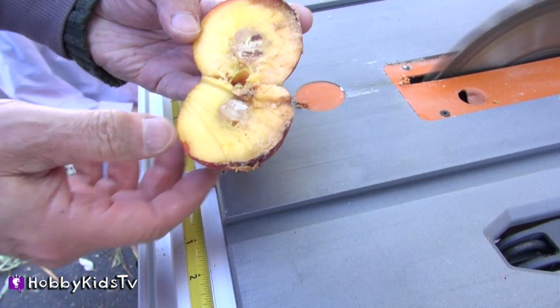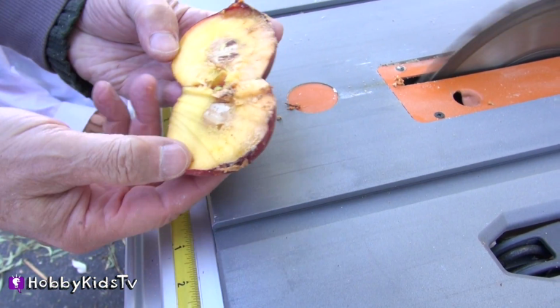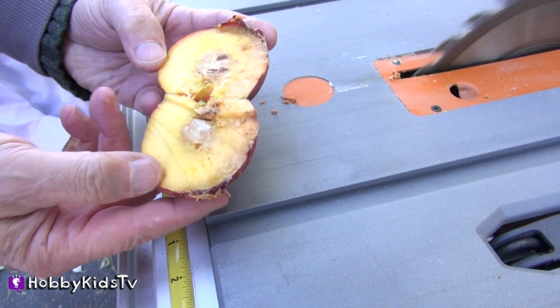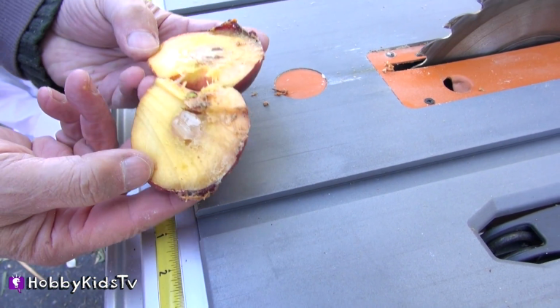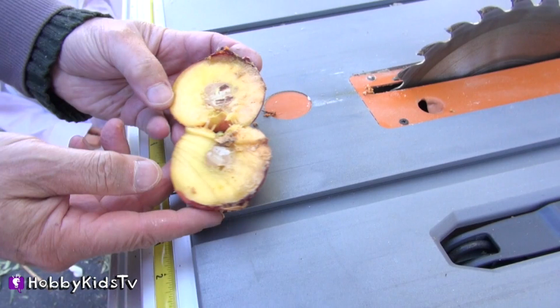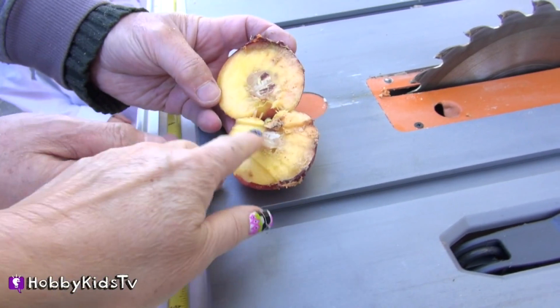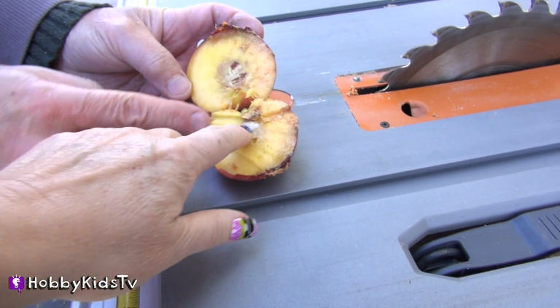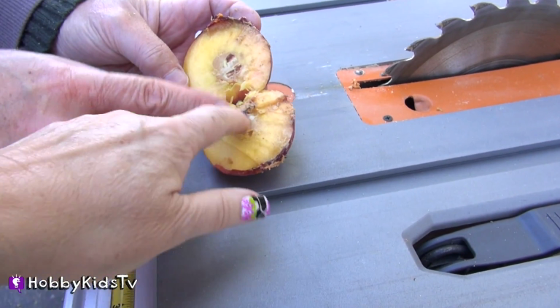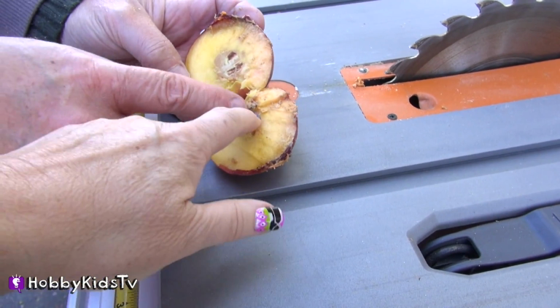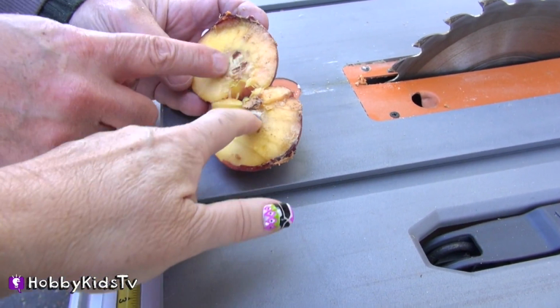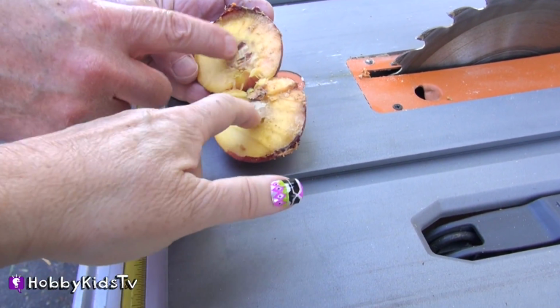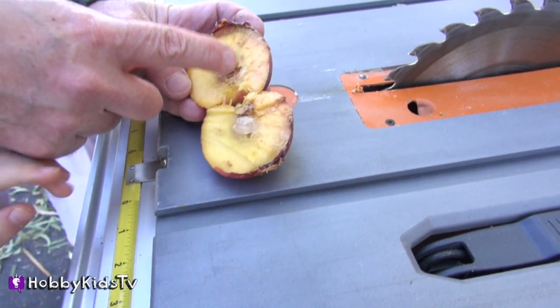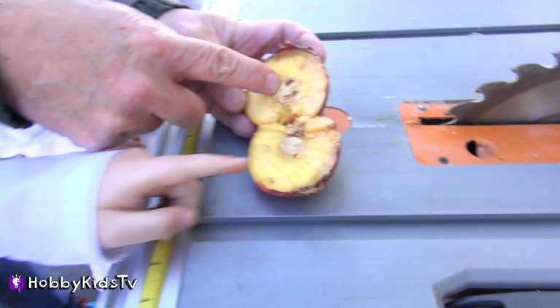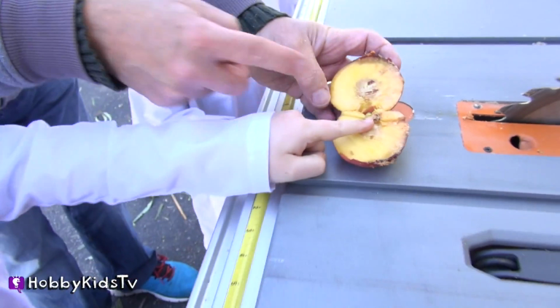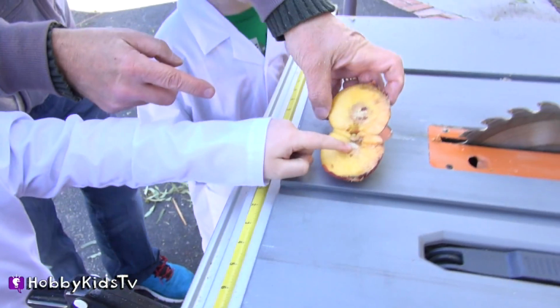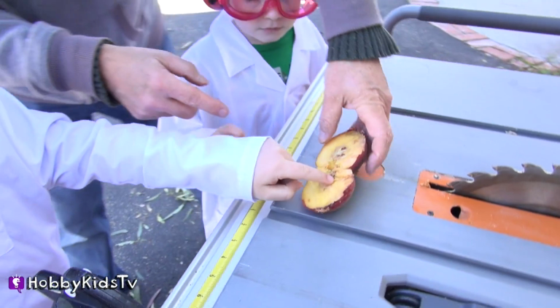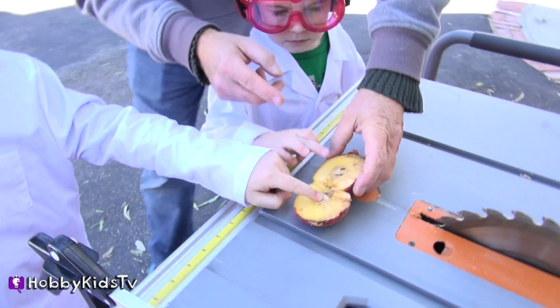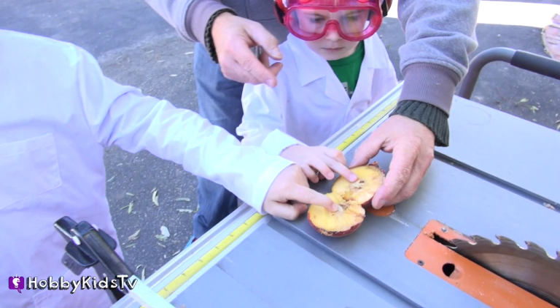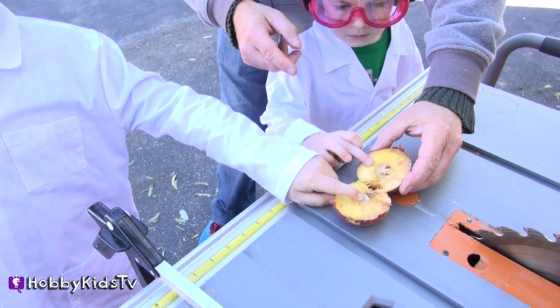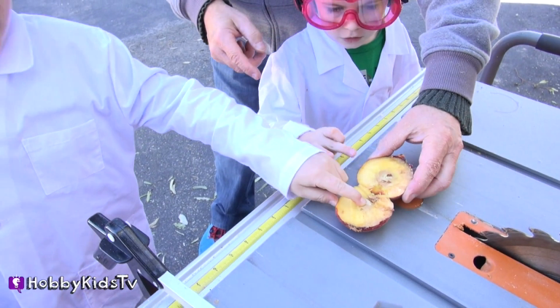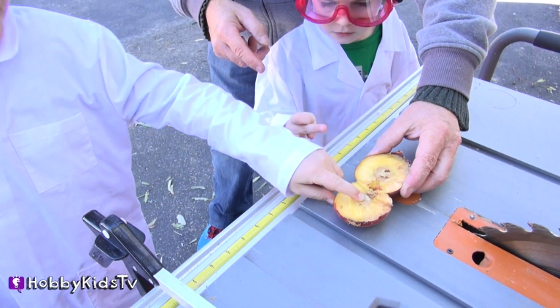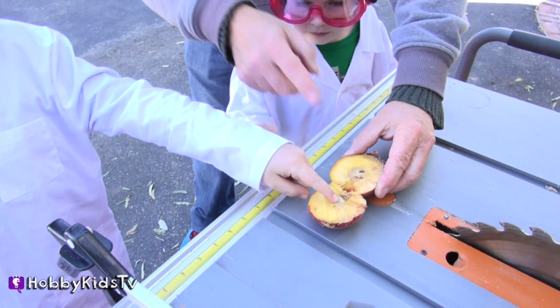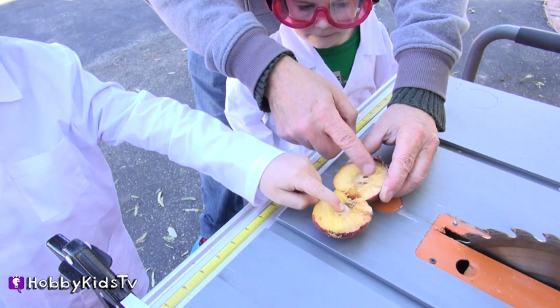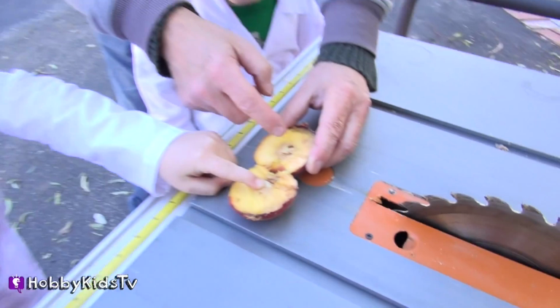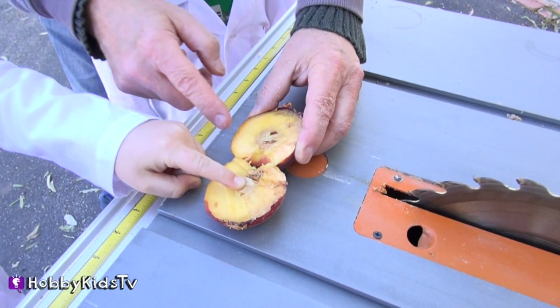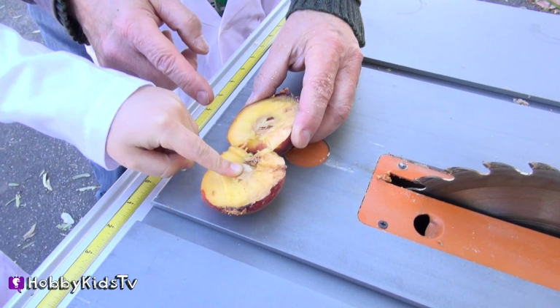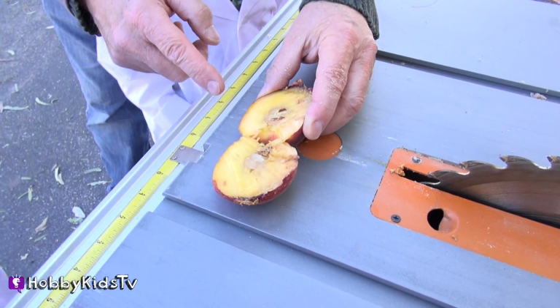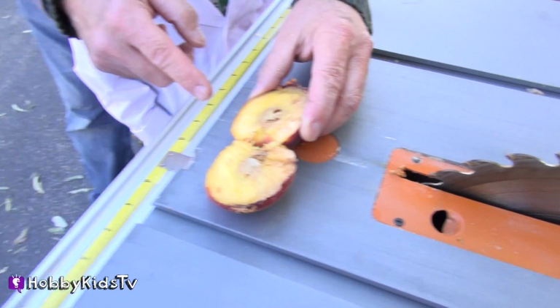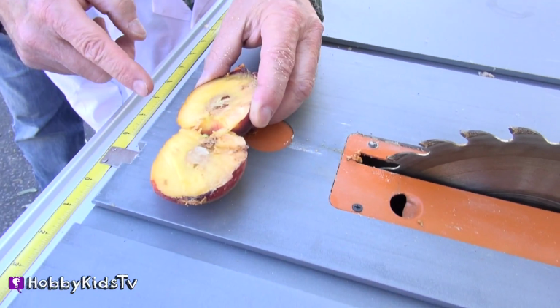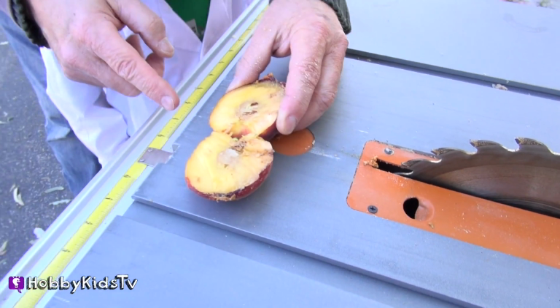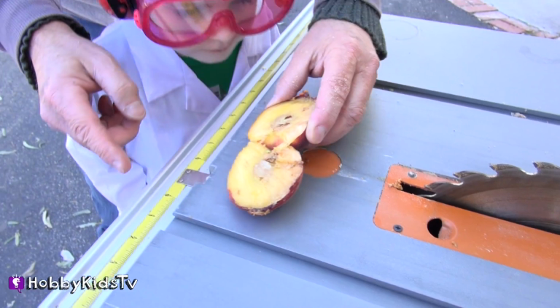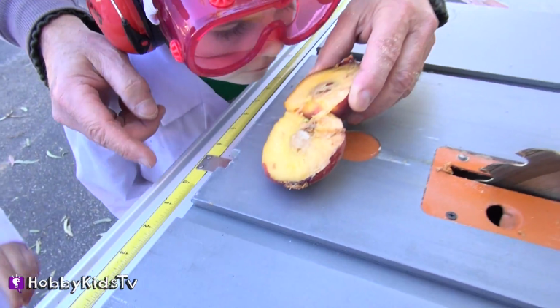Take a look at that. You want to touch that? Feel that — how it feels kind of like wood. You see that? It feels like wood. It does. Yeah, that does. Sure smells good. Smells like a peach, yum.